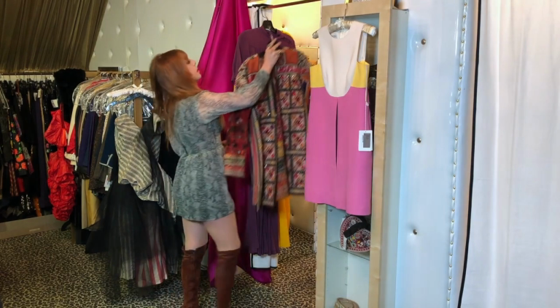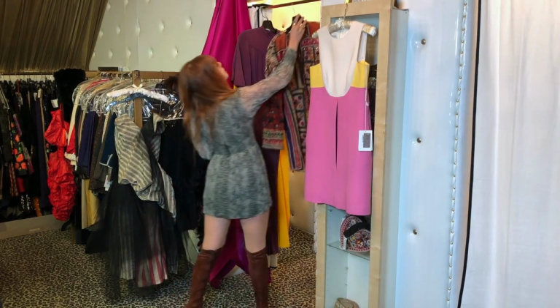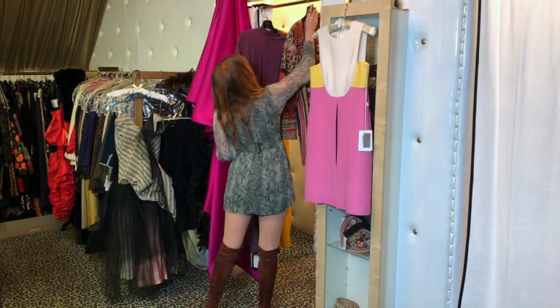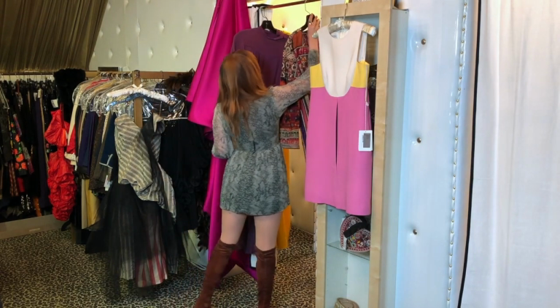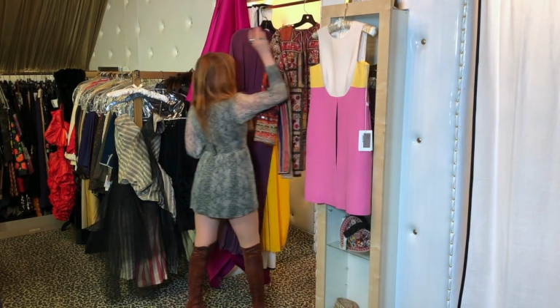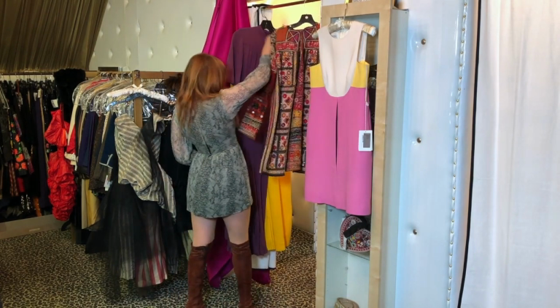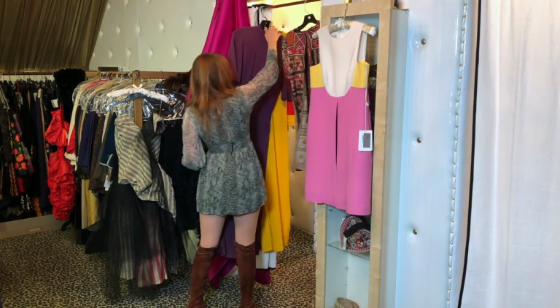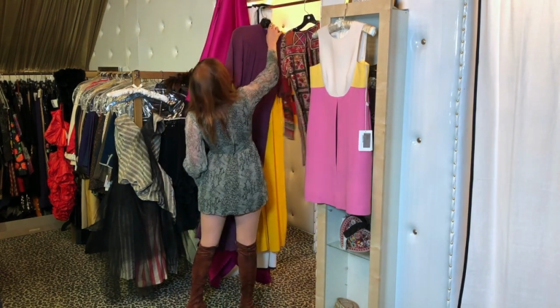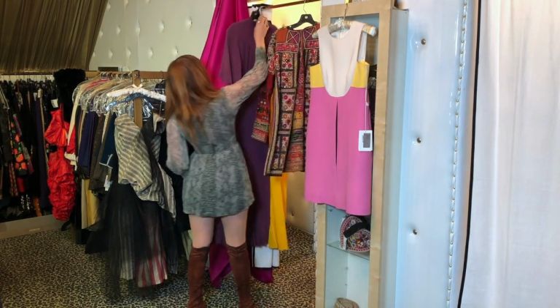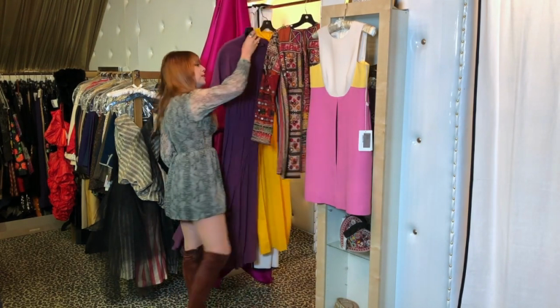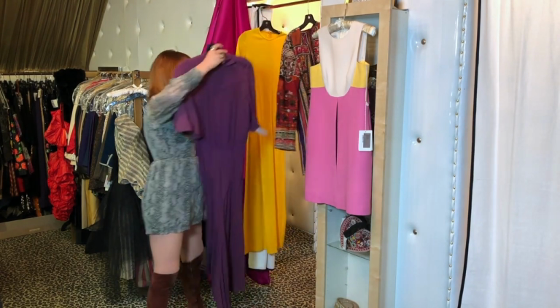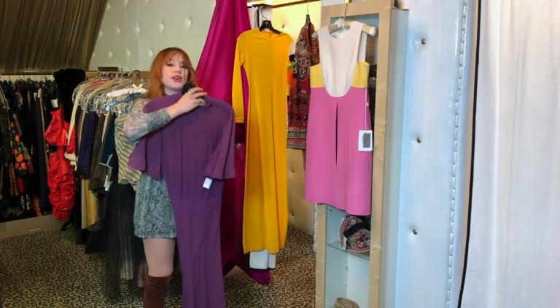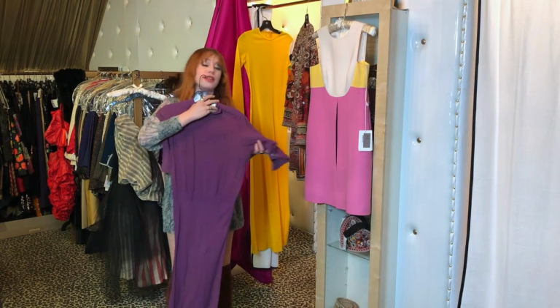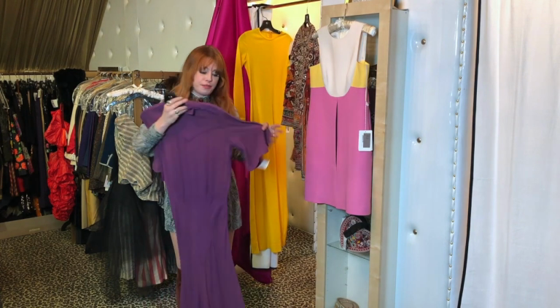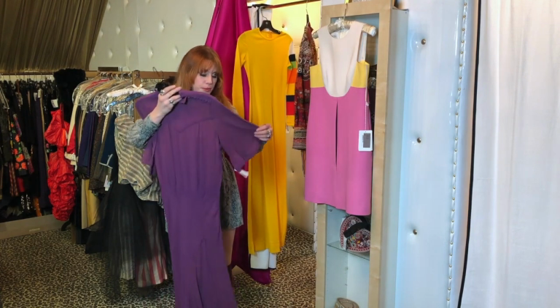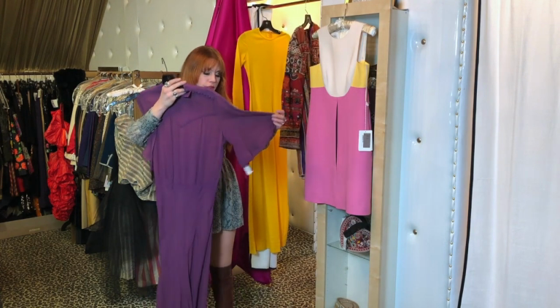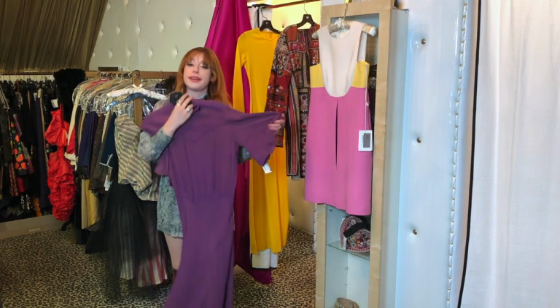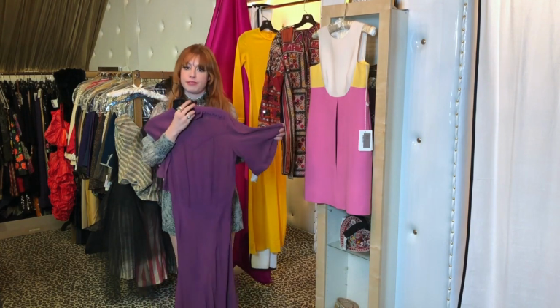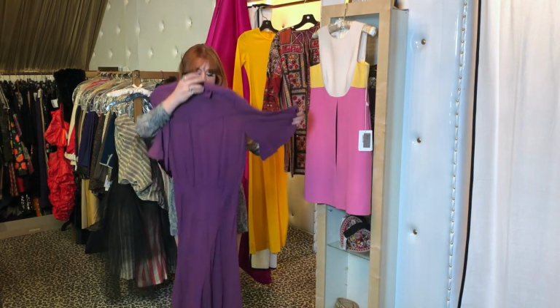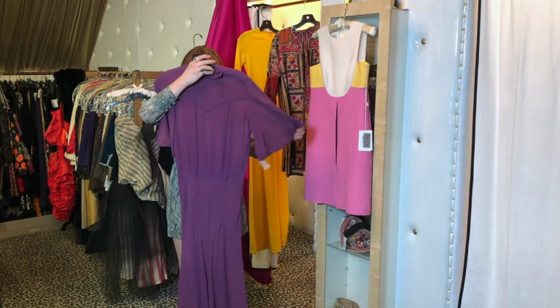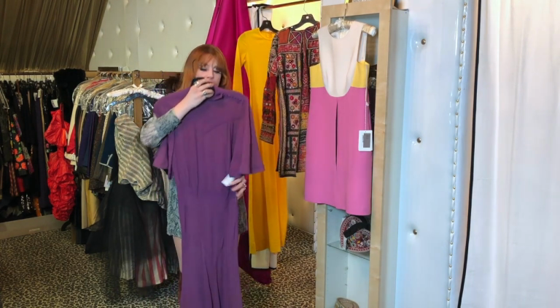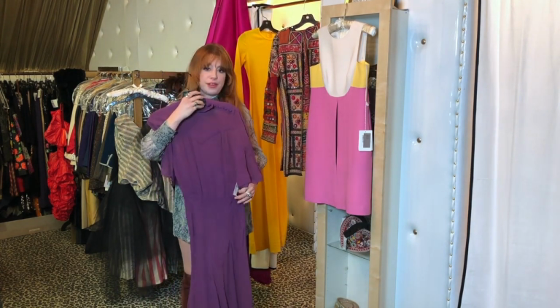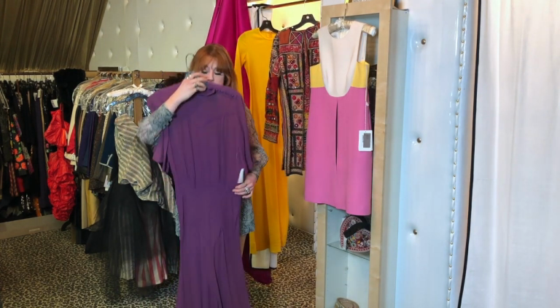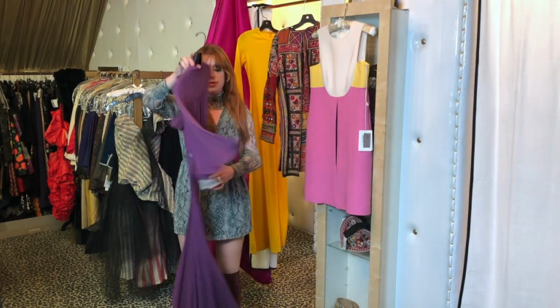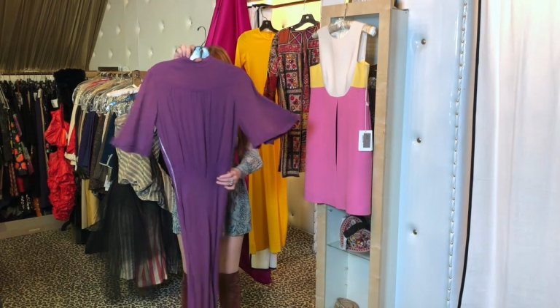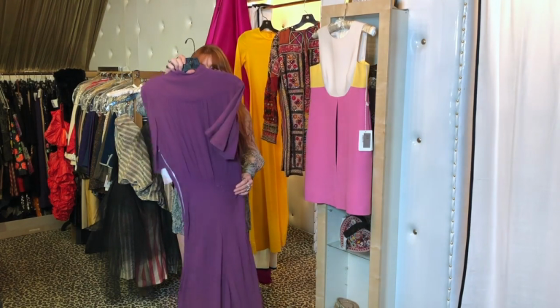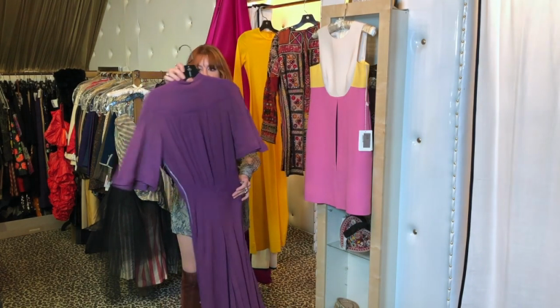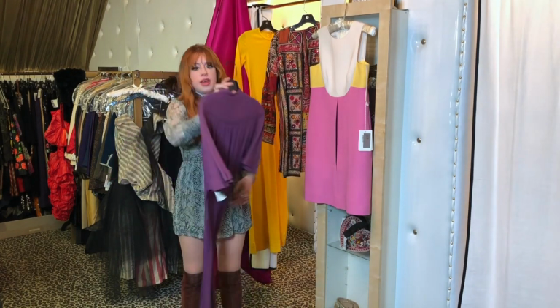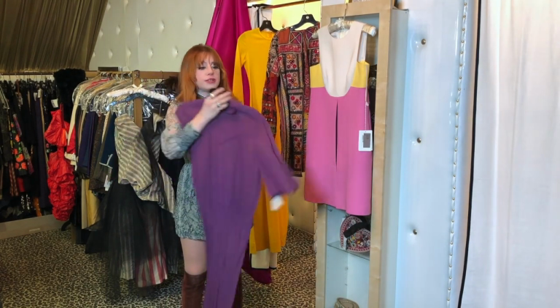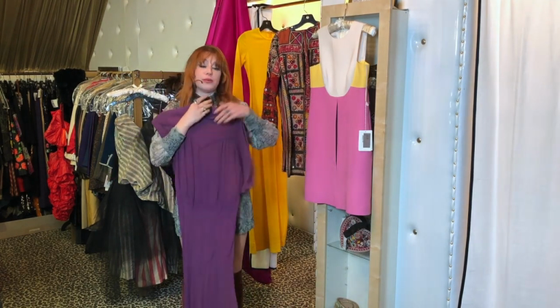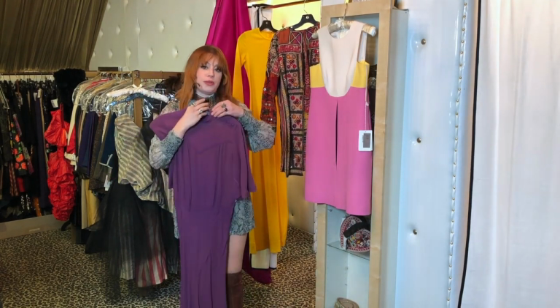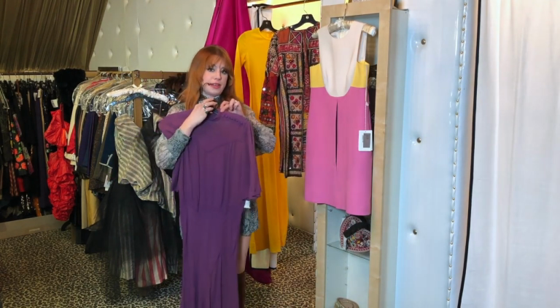Next up we have one of my favorite brands, of course, Ossie Clark. I love the purple color. I like the little flutter sleeves and the fit is just out of this world. It also has a really cute neckline.